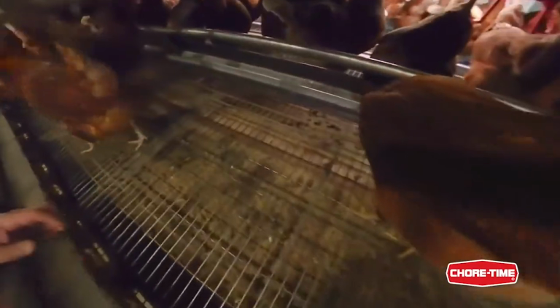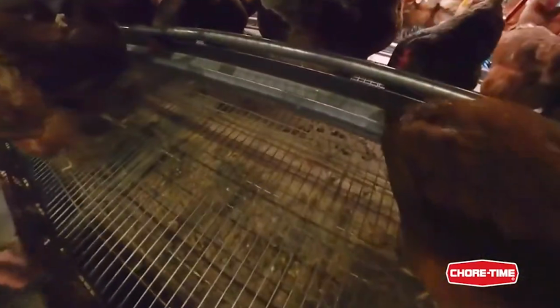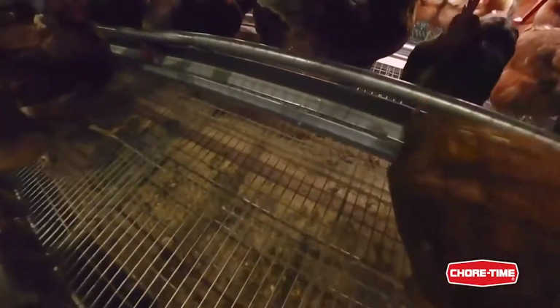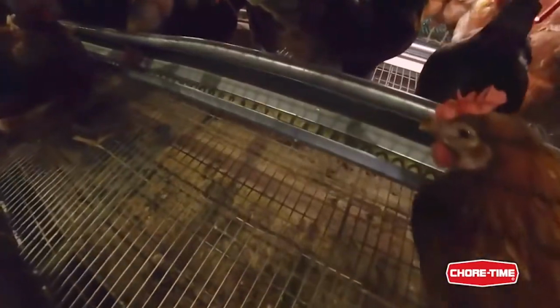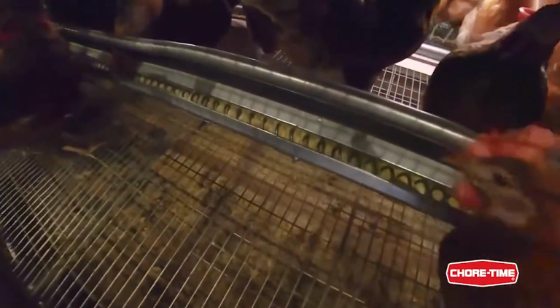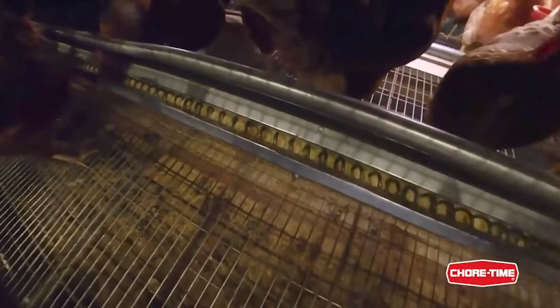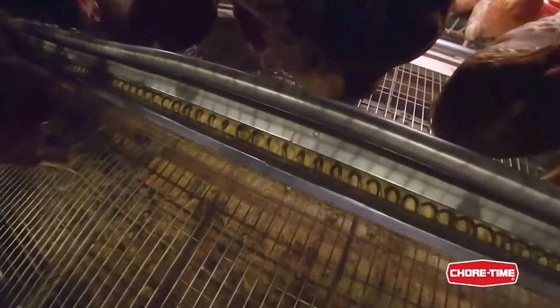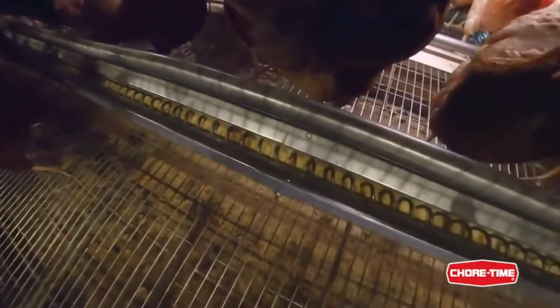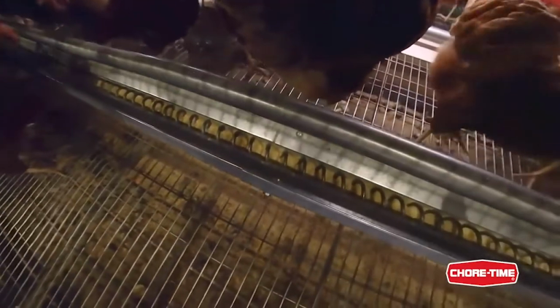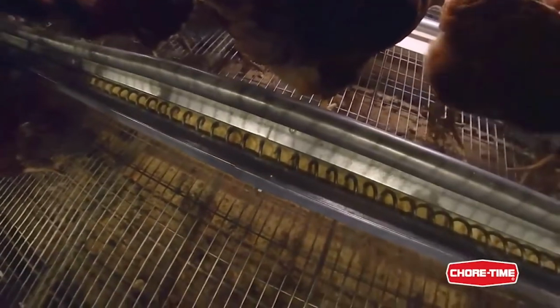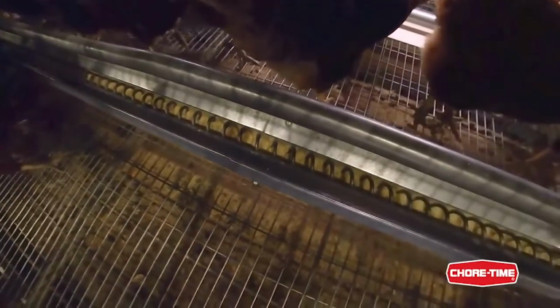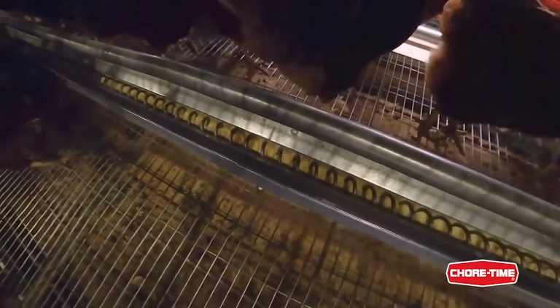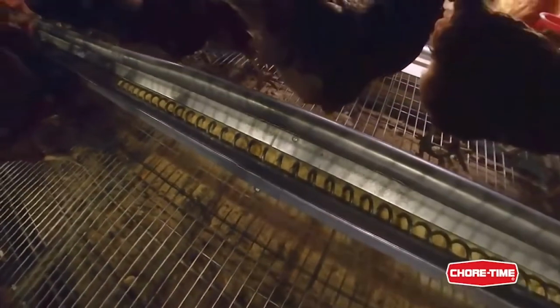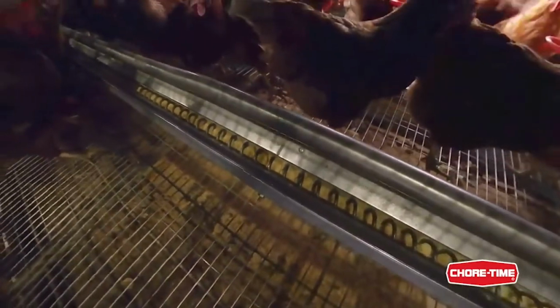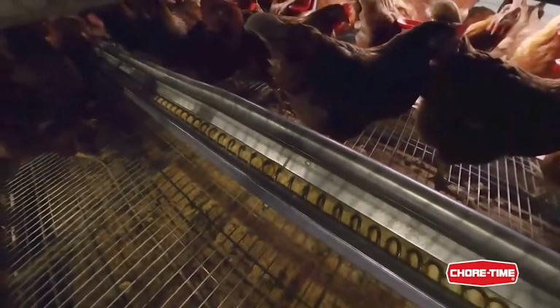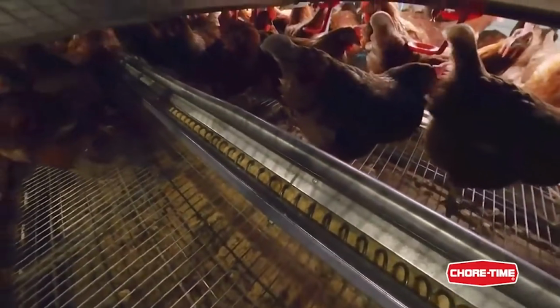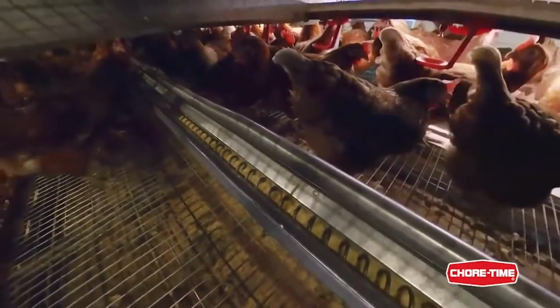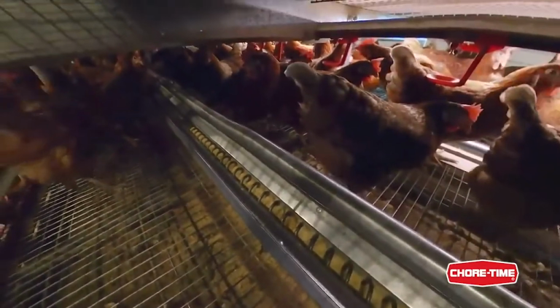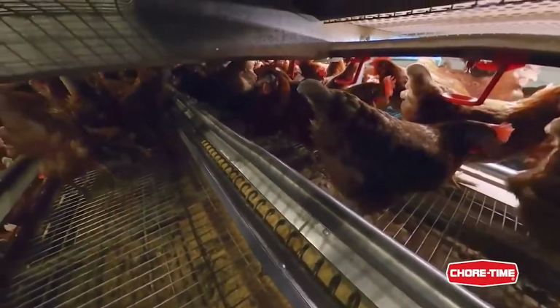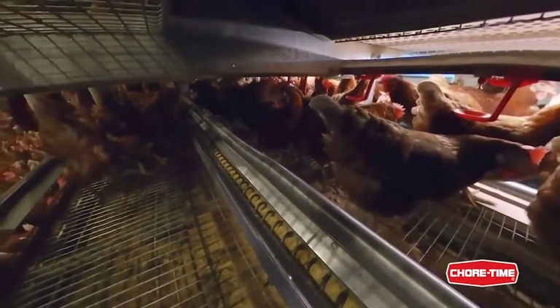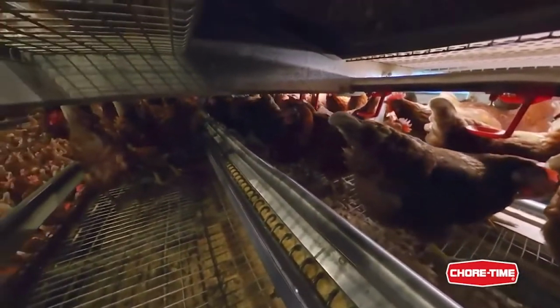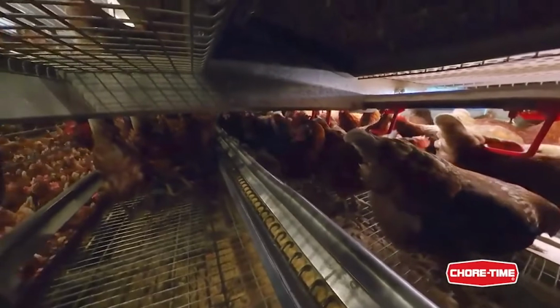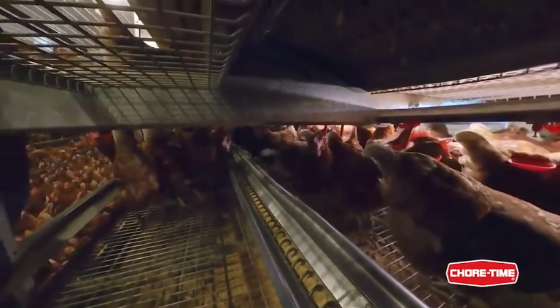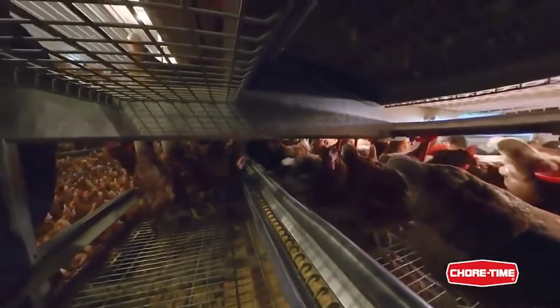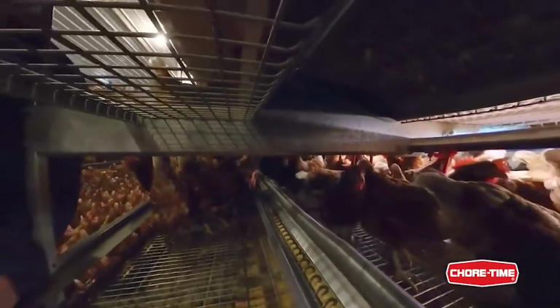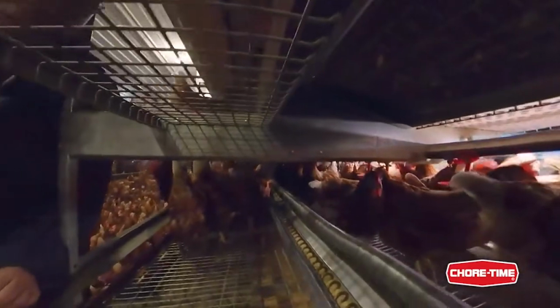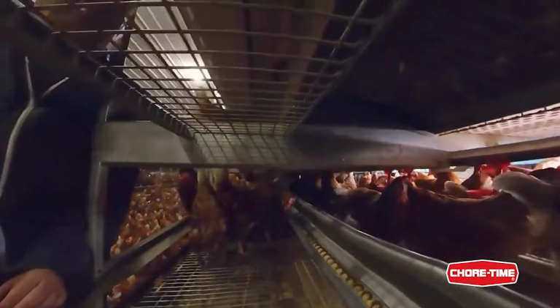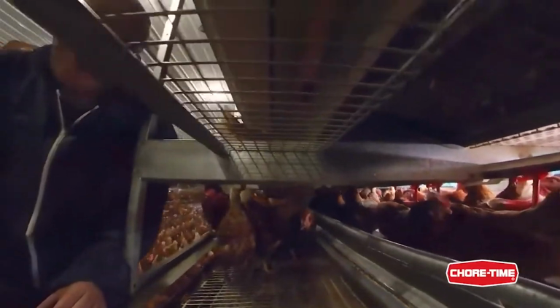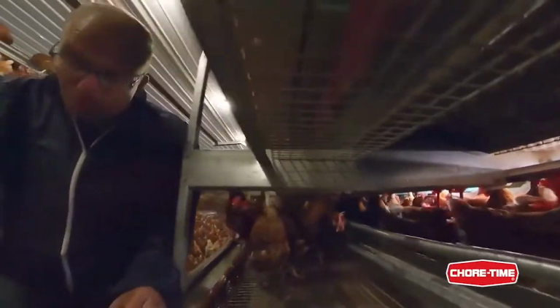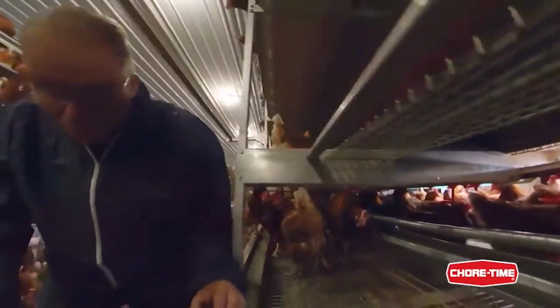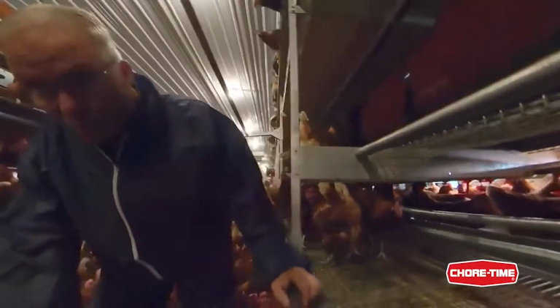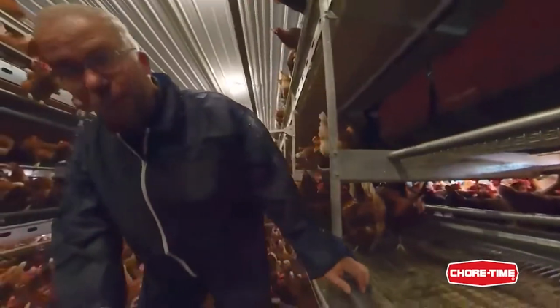You see here the ultra-flow feeding system that pulls the feed around. They've already eaten some — it's almost empty. Half an hour, an hour from now, it'll be time for the next run.